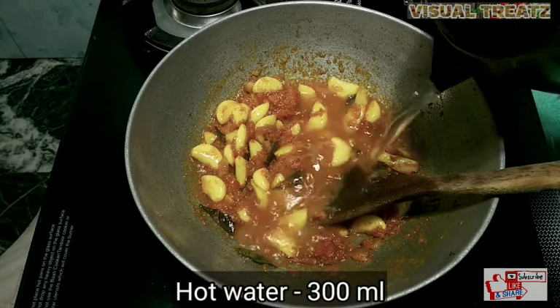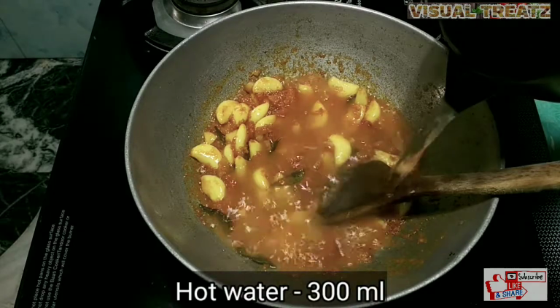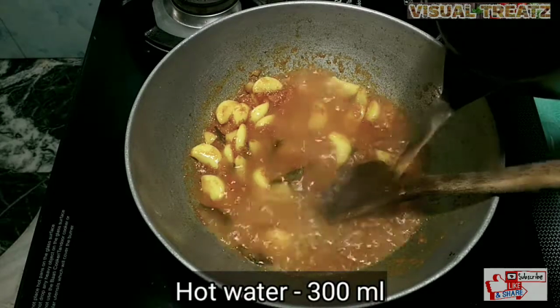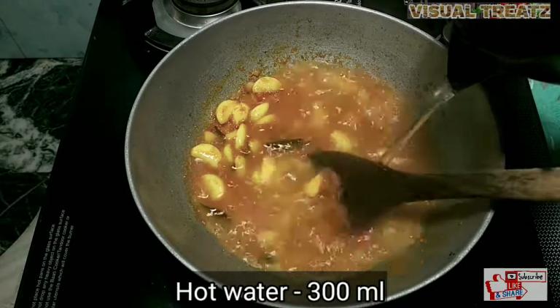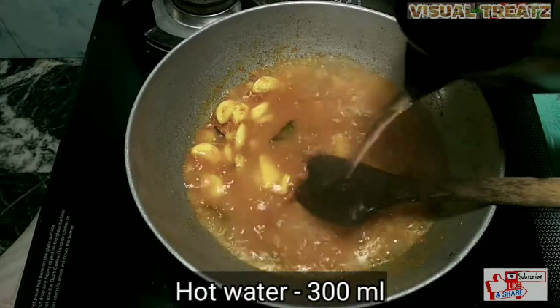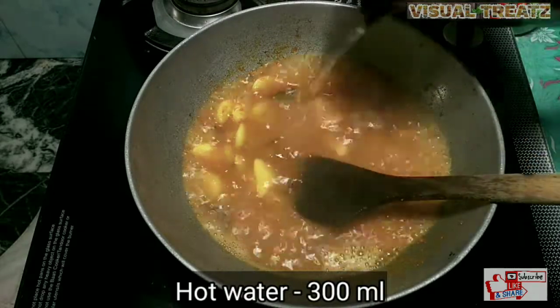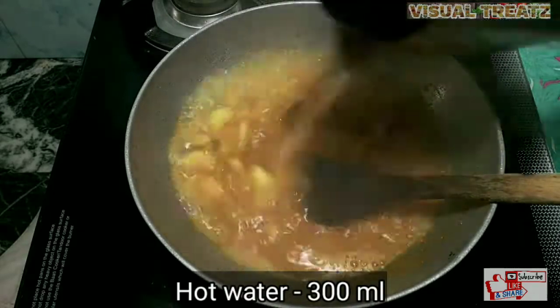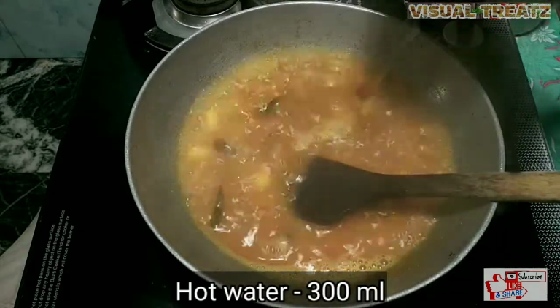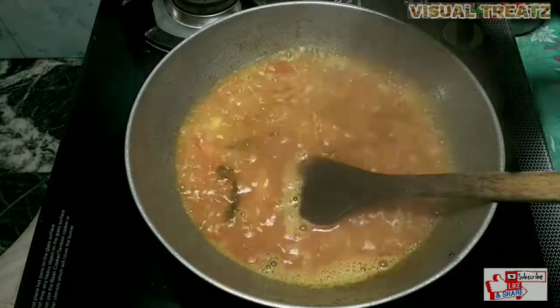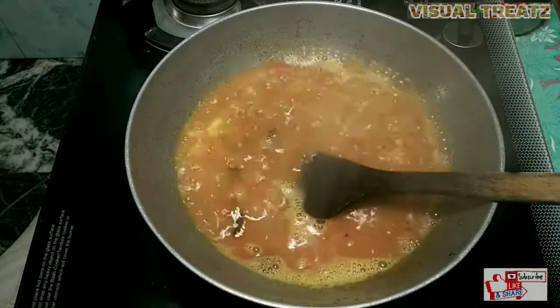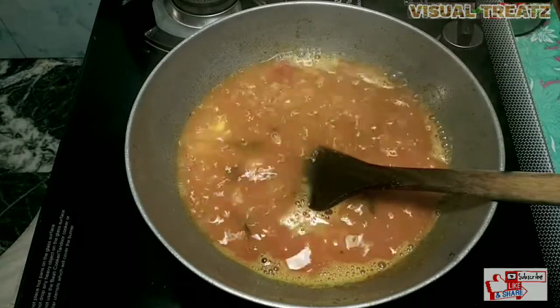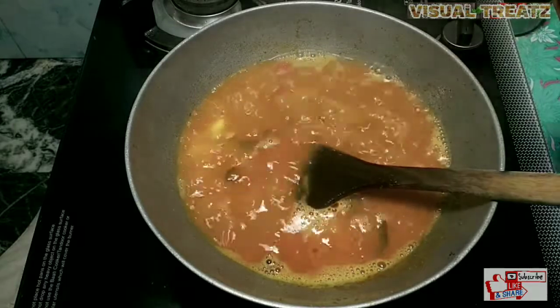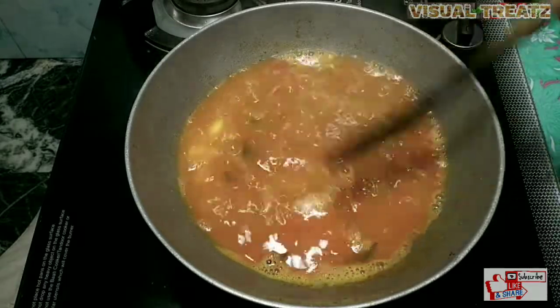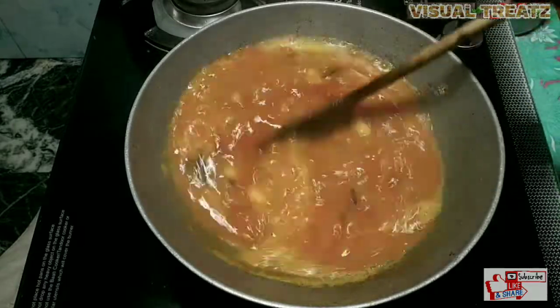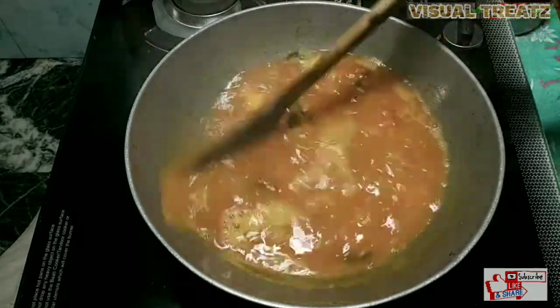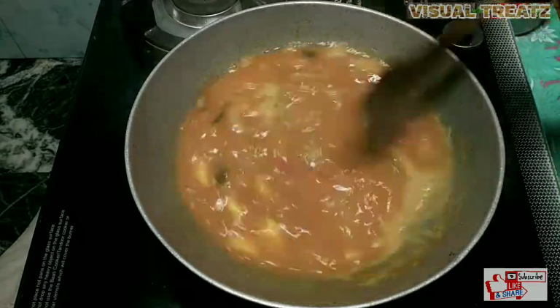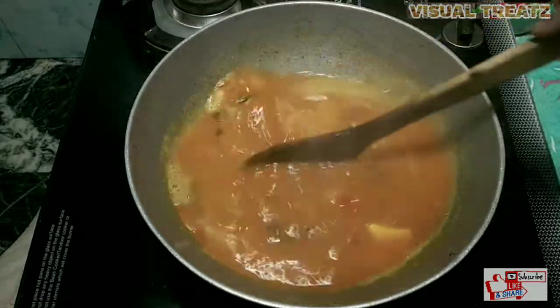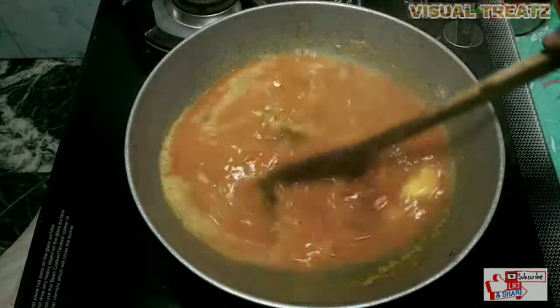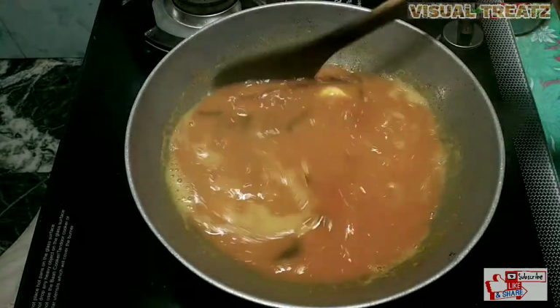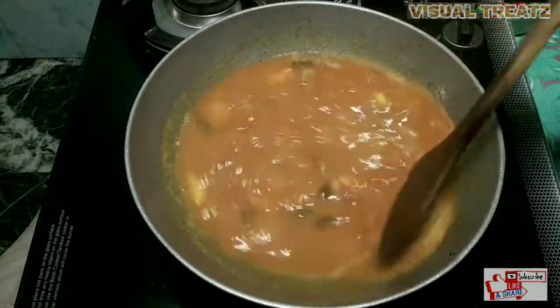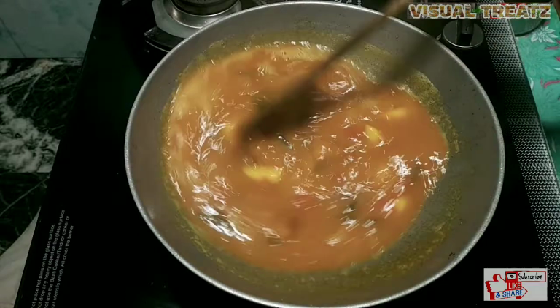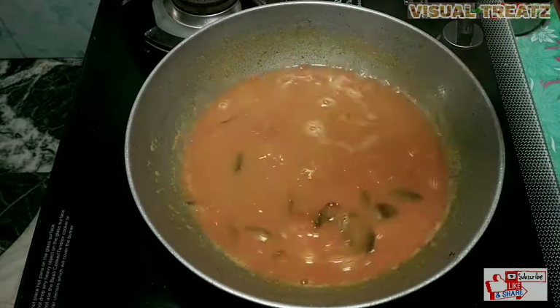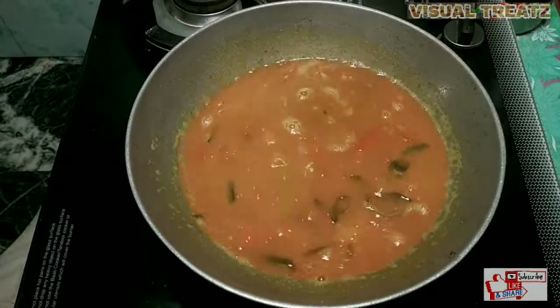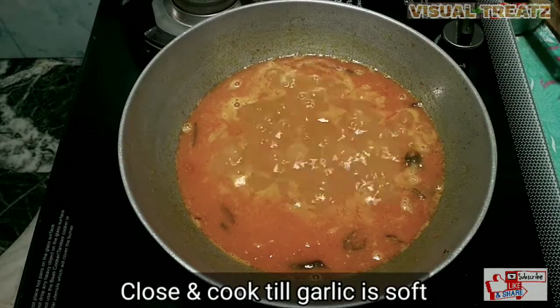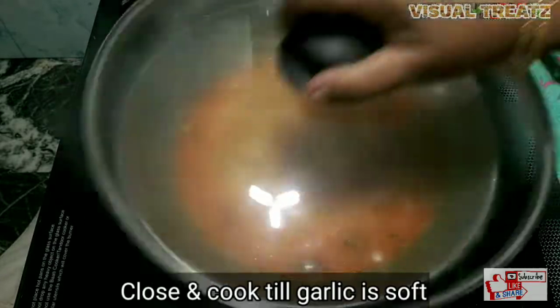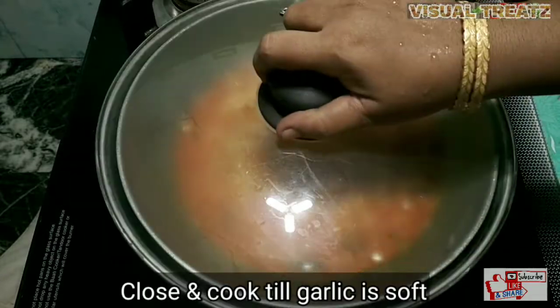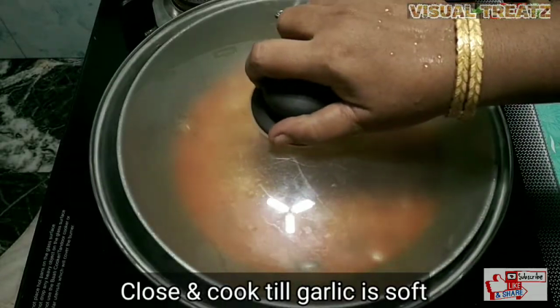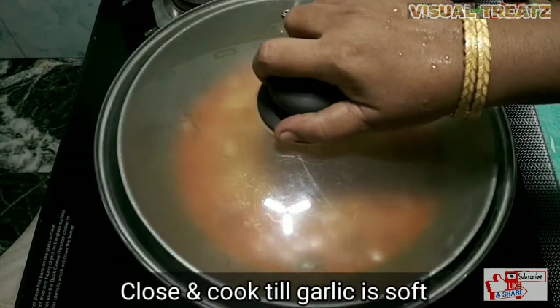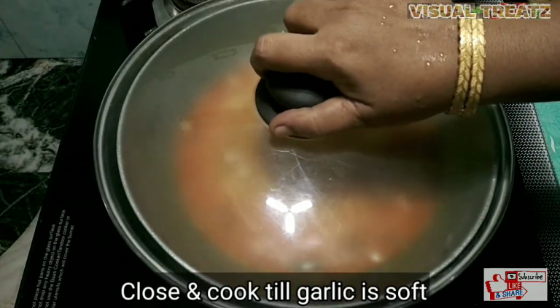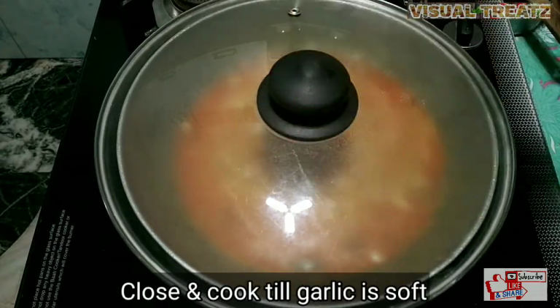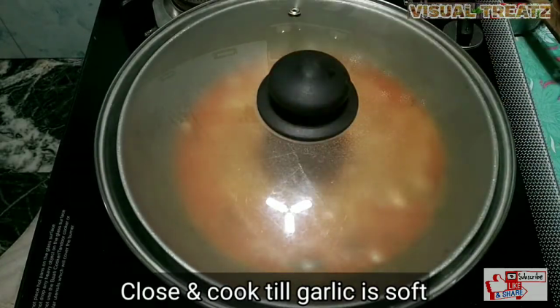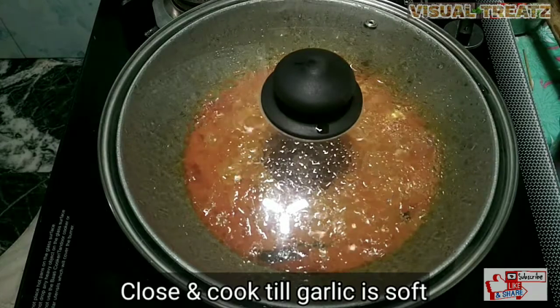We are going to cook the pot at 3 ml. Add to the hot water for 3 ml. After that, cook the pot.